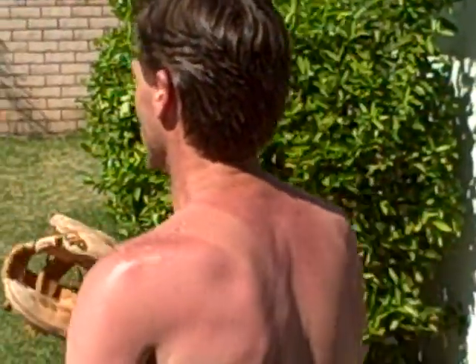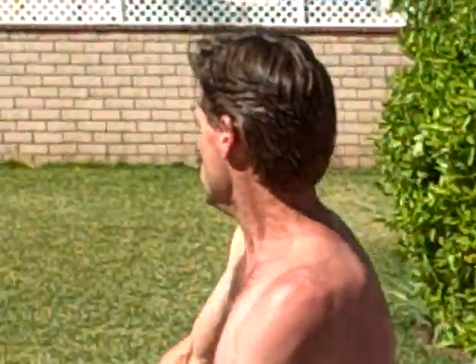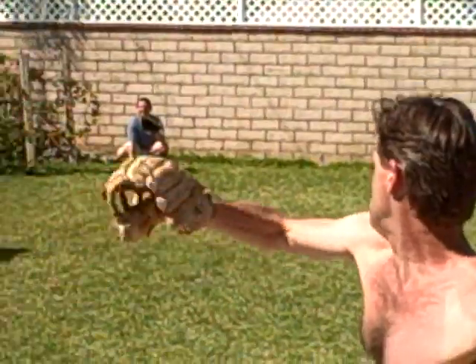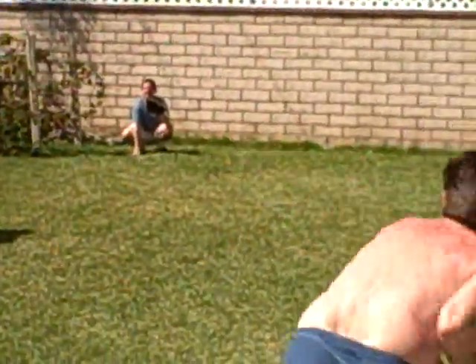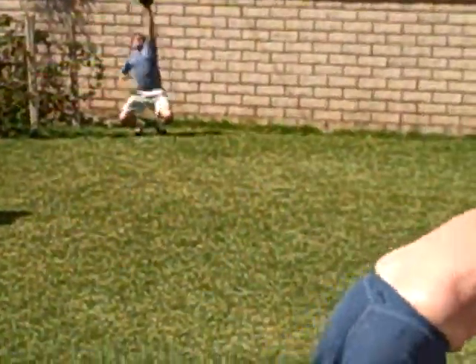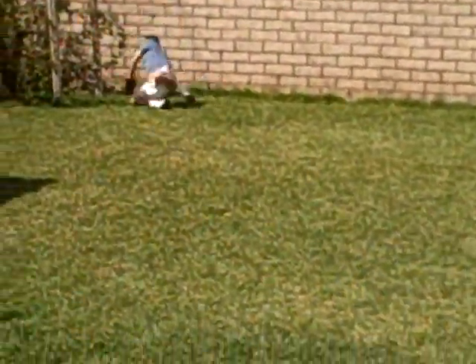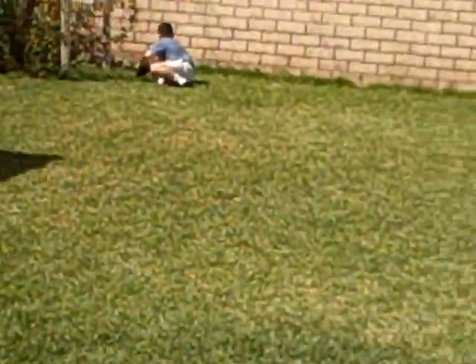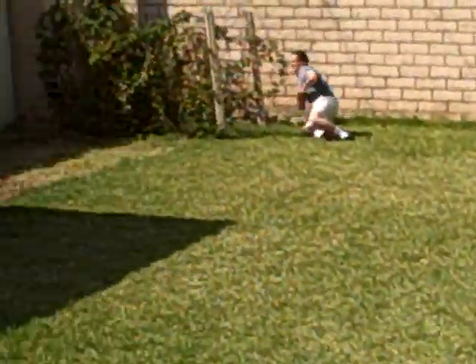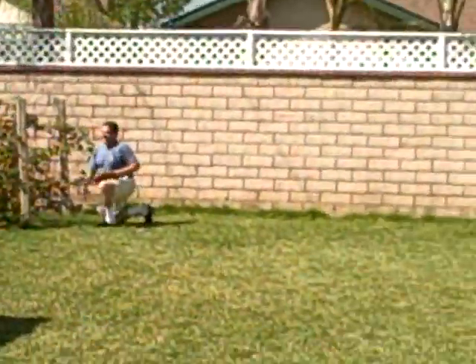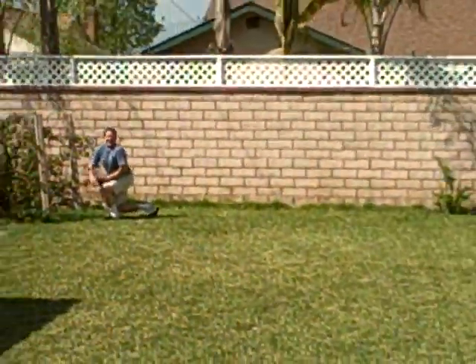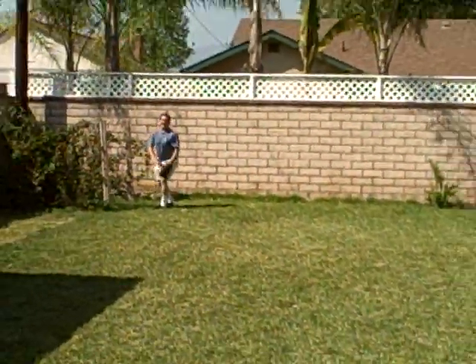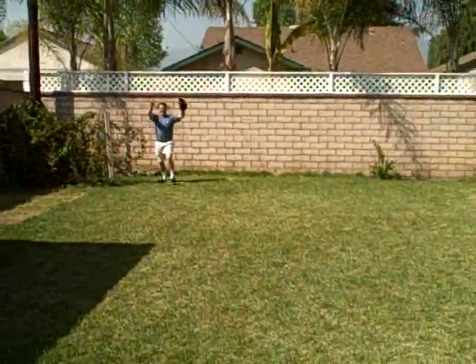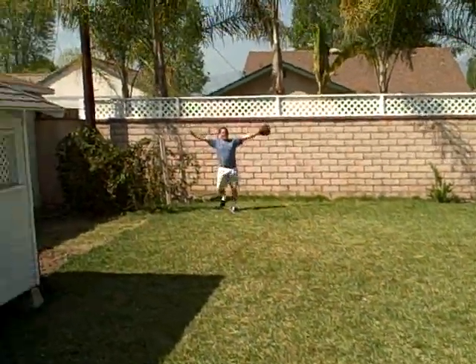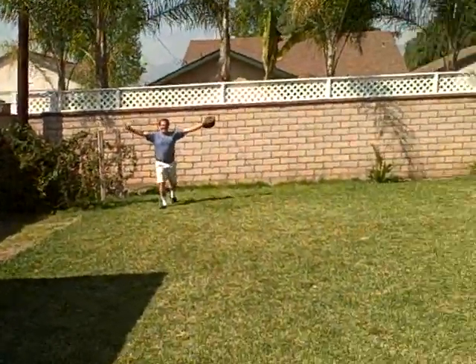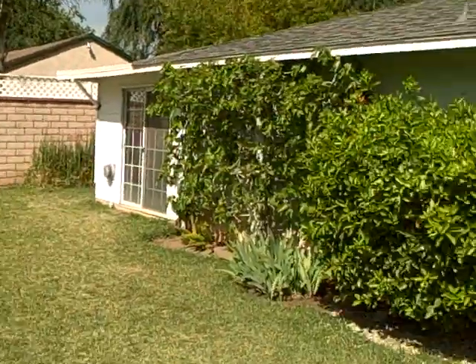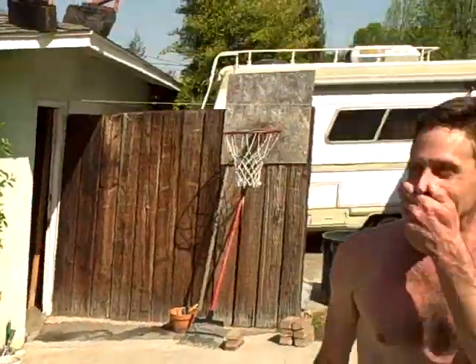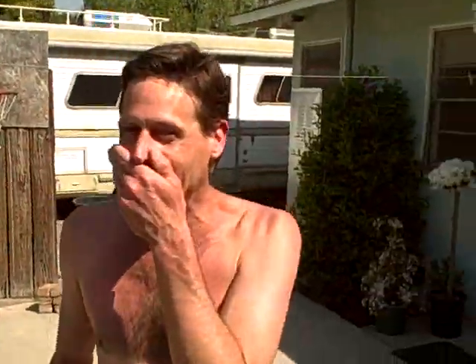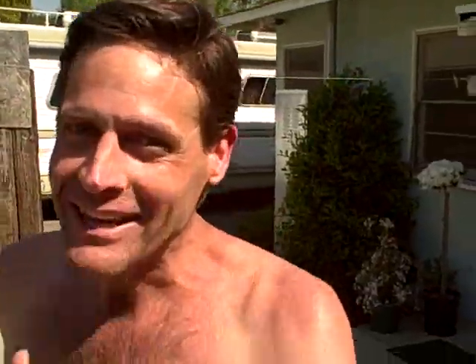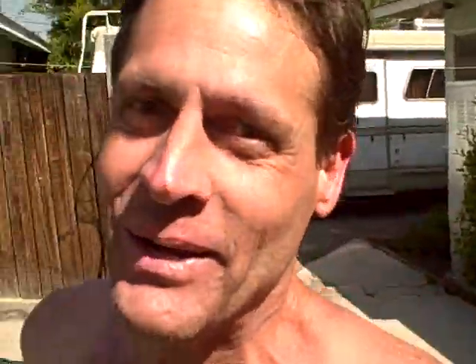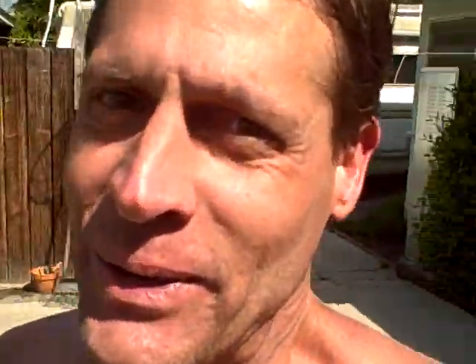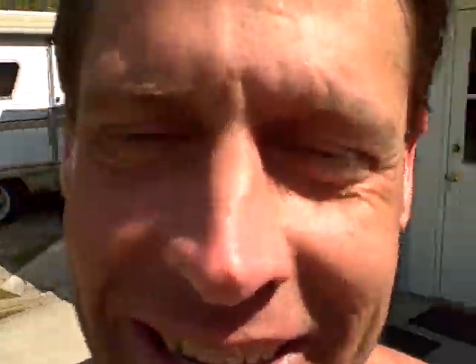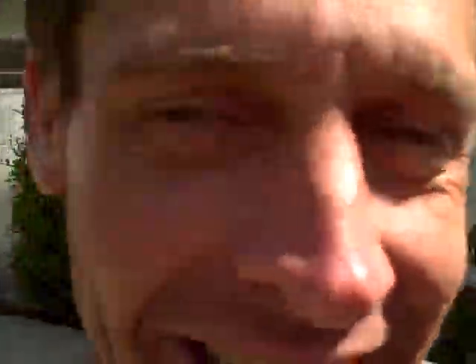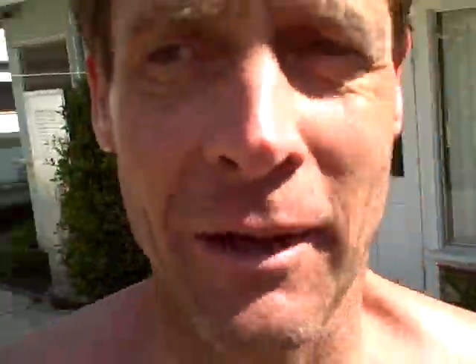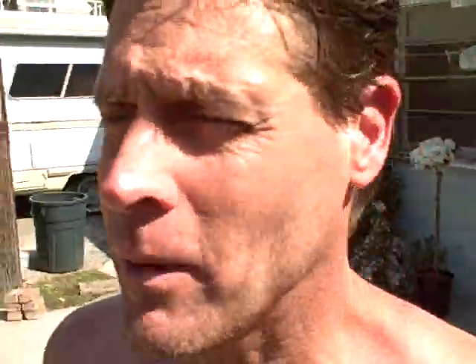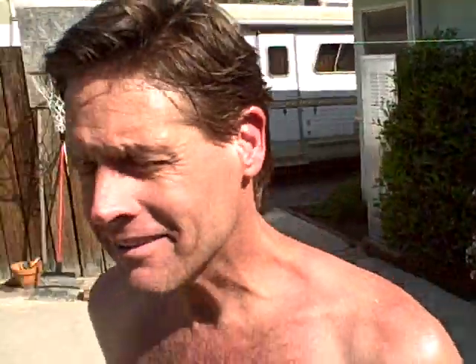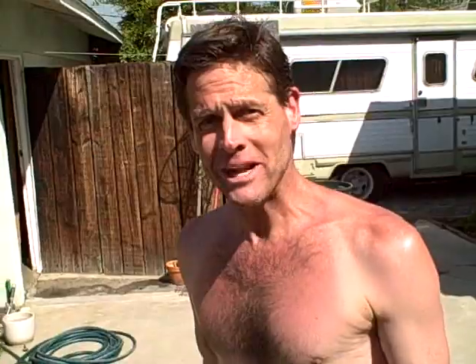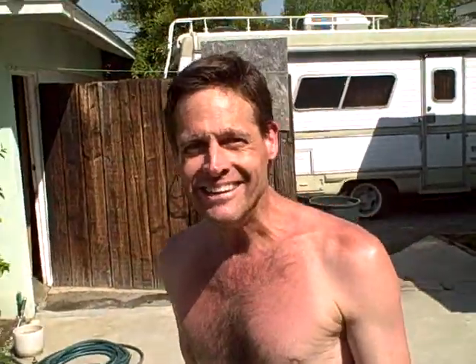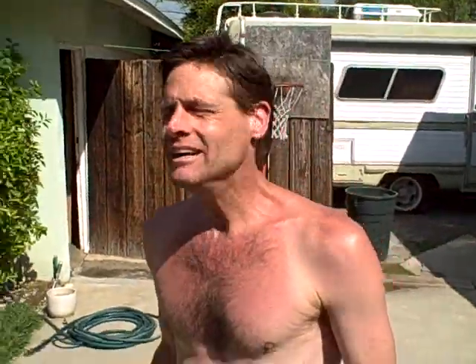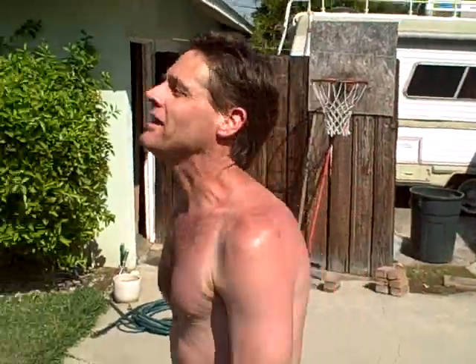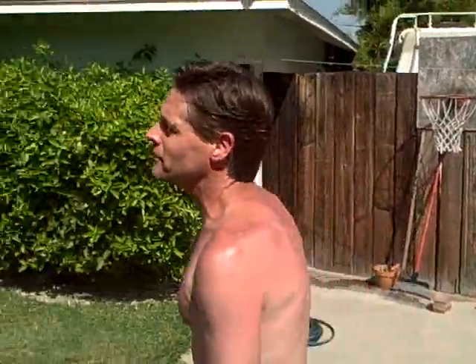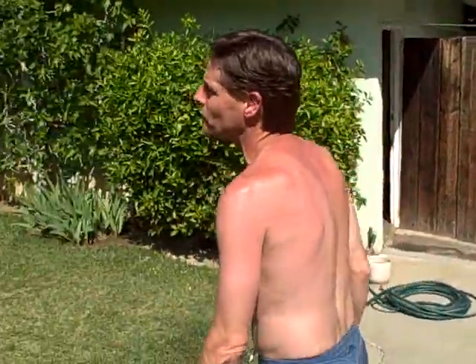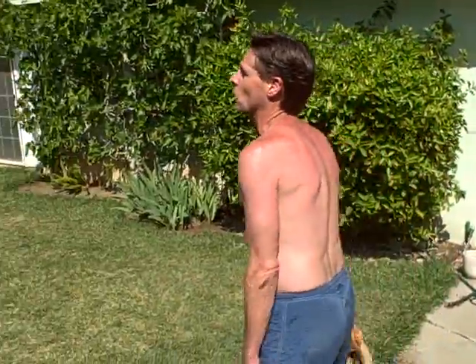Fastball. Okay, I think that's enough footage. Okay, so how did that feel? That was a lot. Wait, we're not done — are we? Let me throw a couple more.